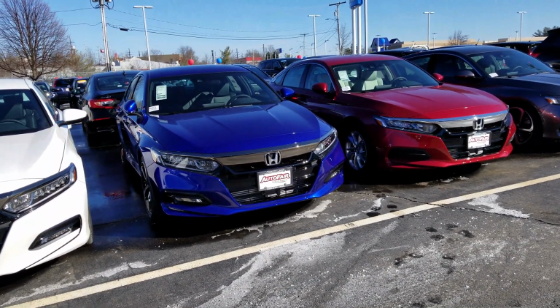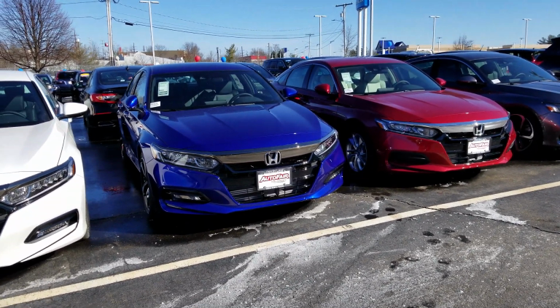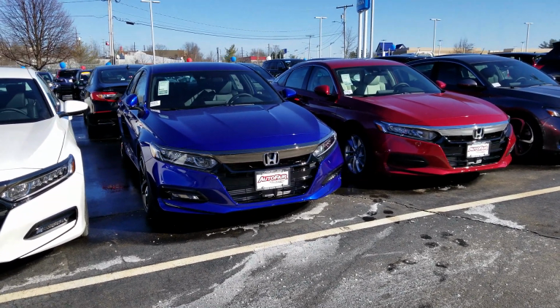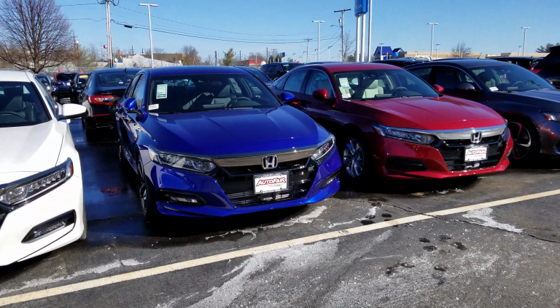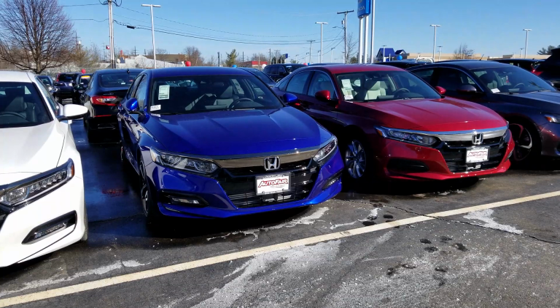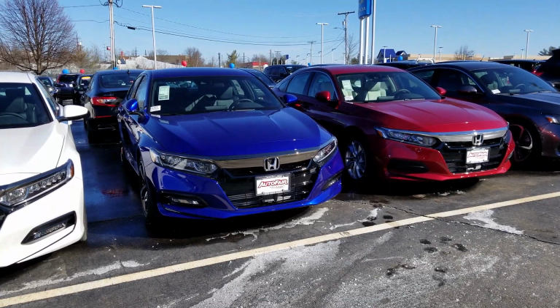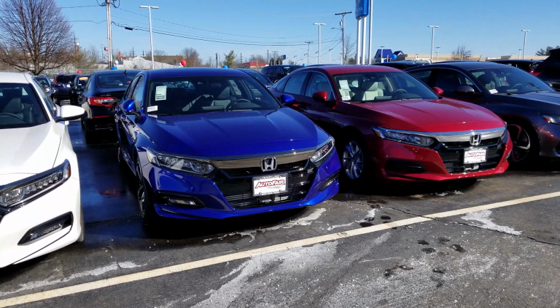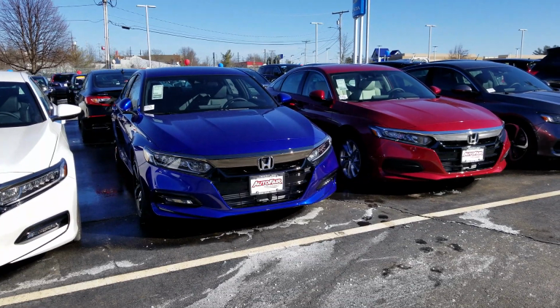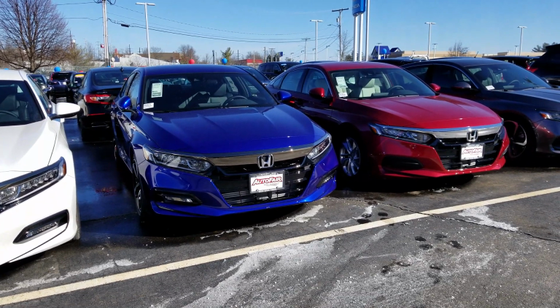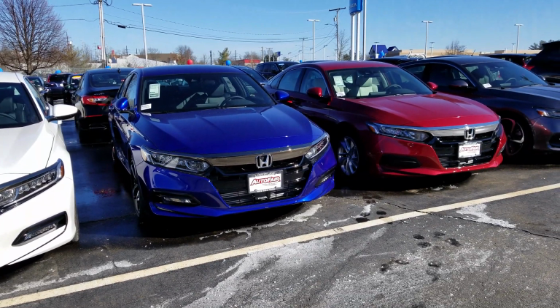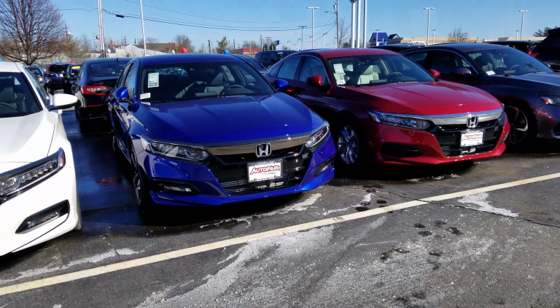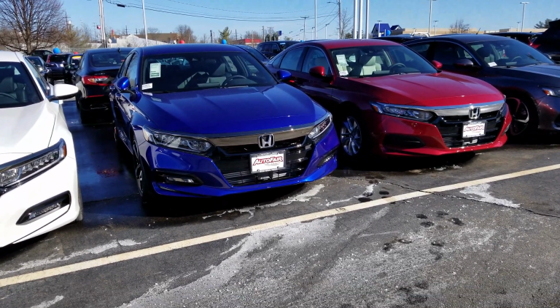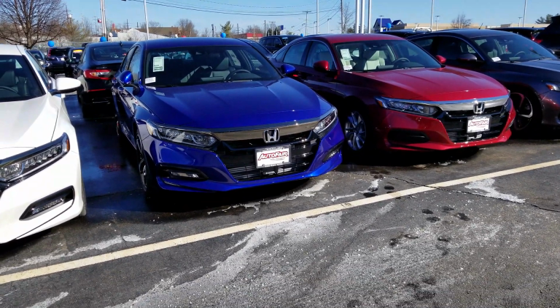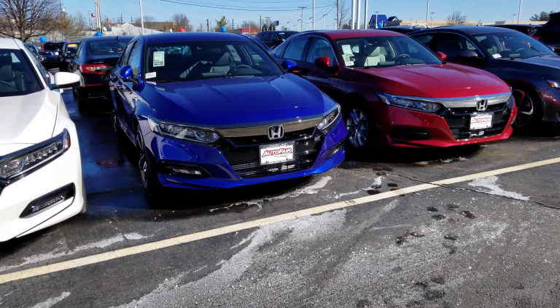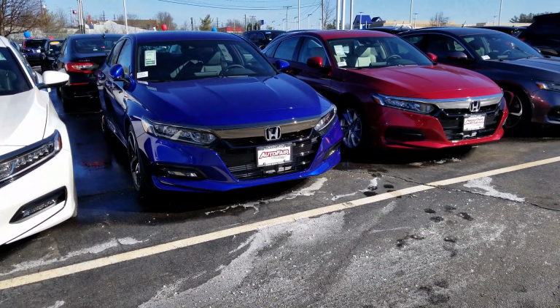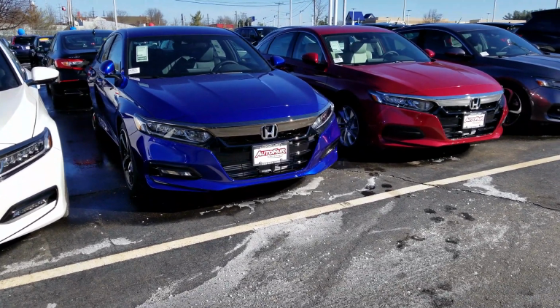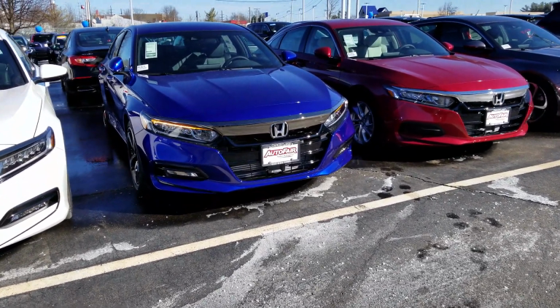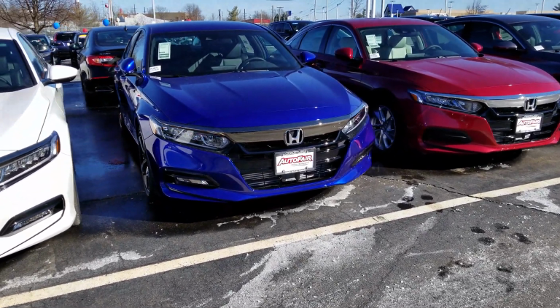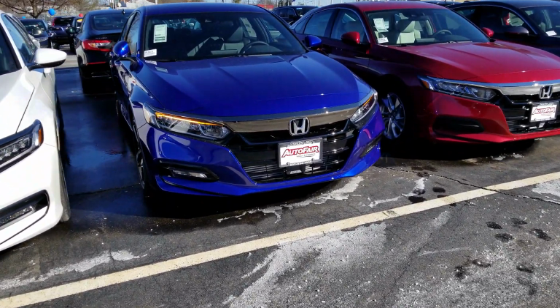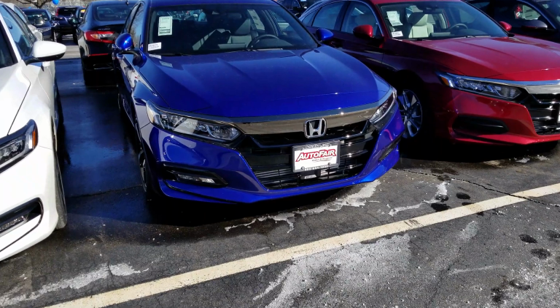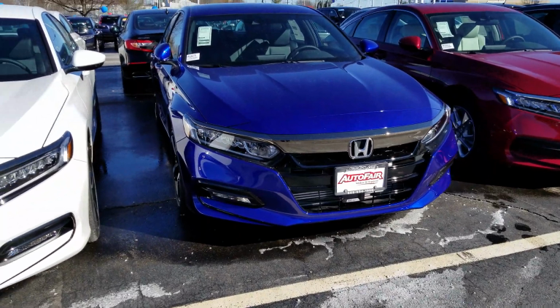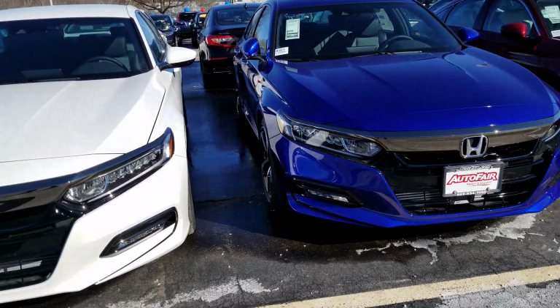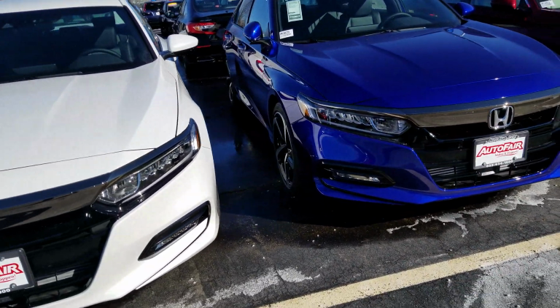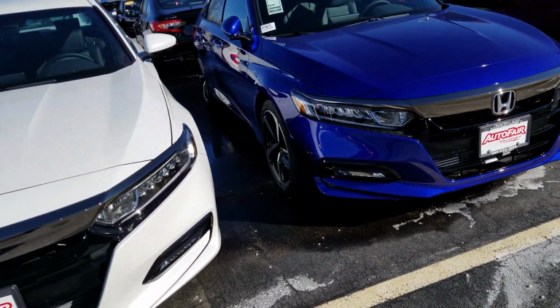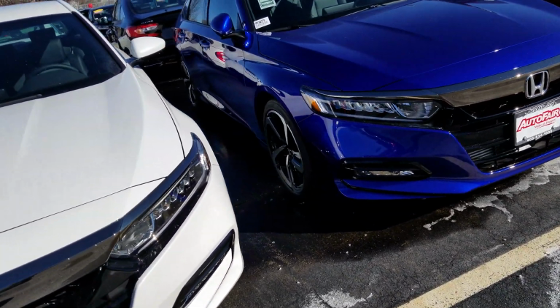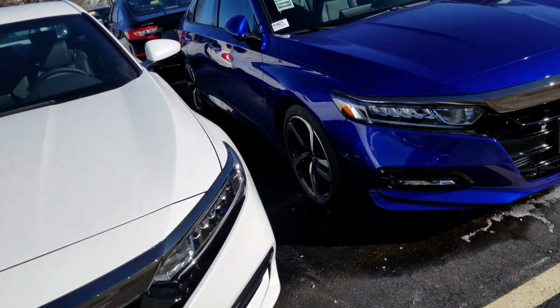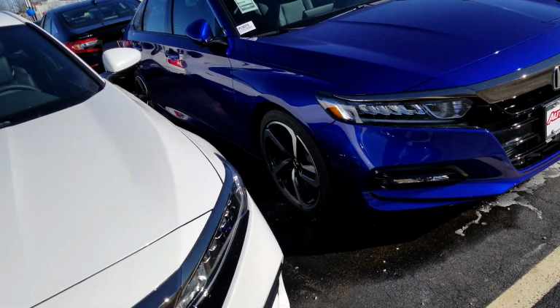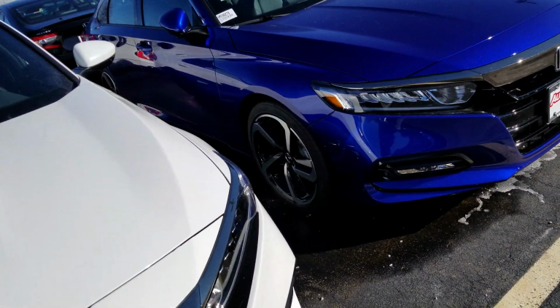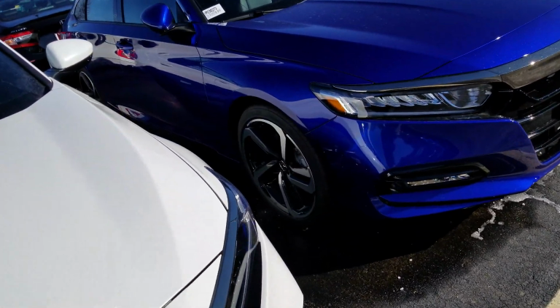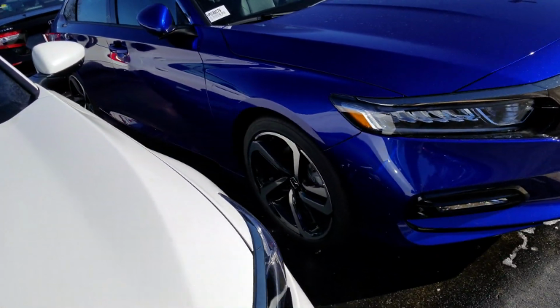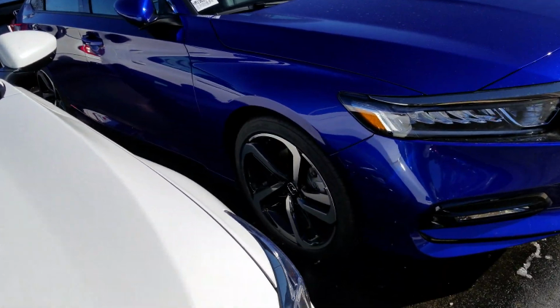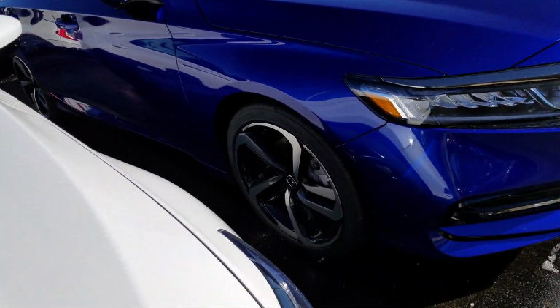First thing I want to show is you've got the LED headlights. You also have the front fog lights there. Over here you'll notice you've got the nice sport wheels.